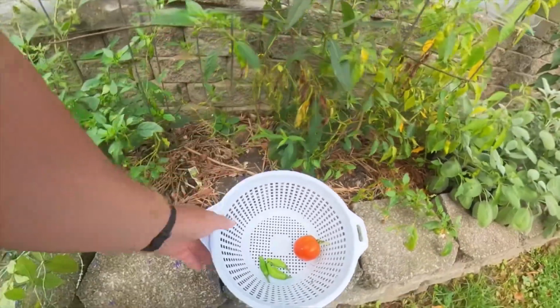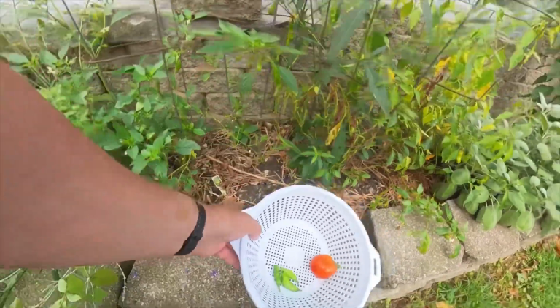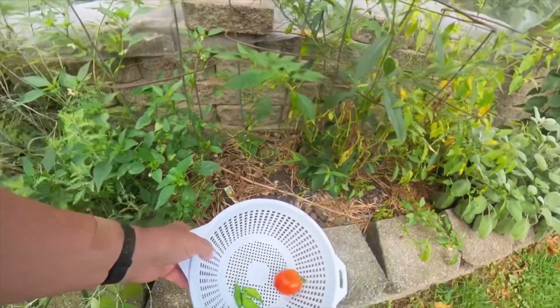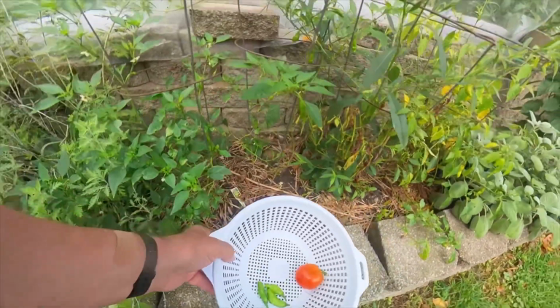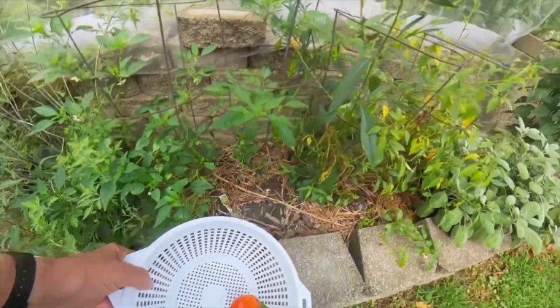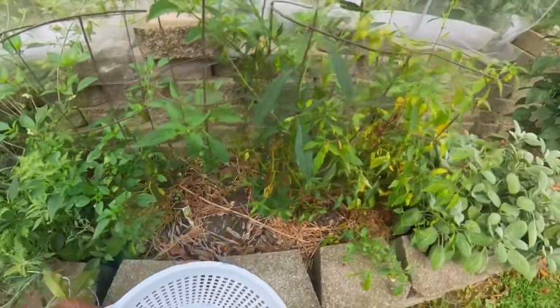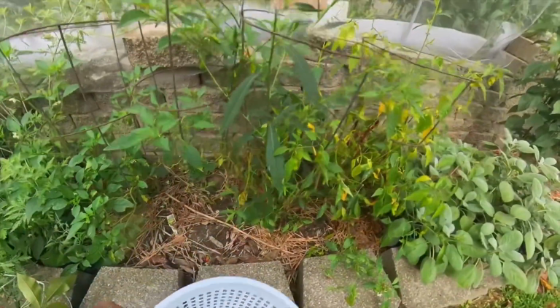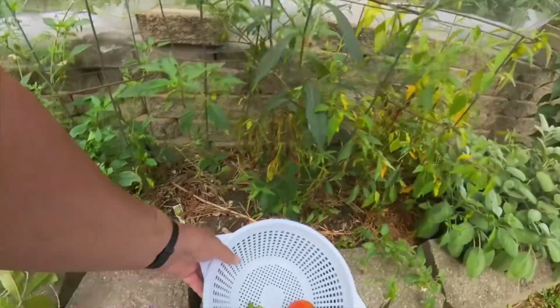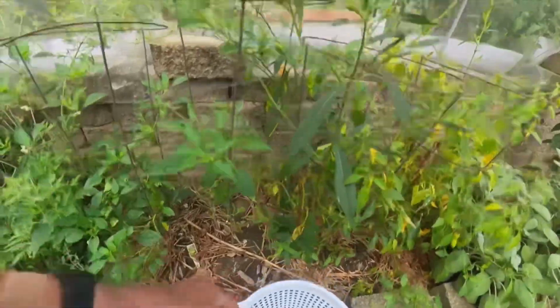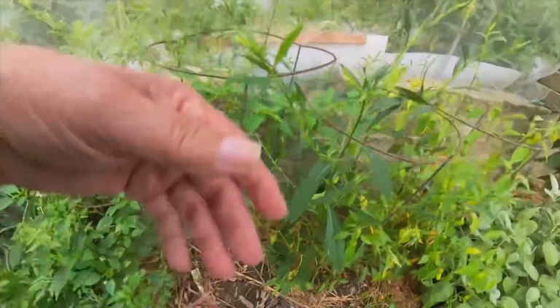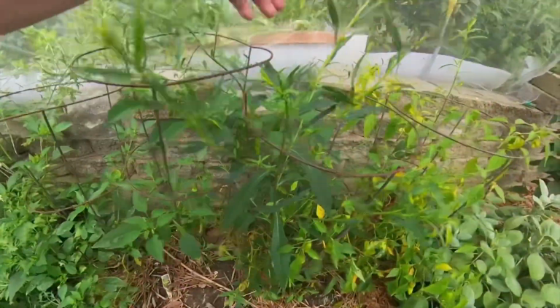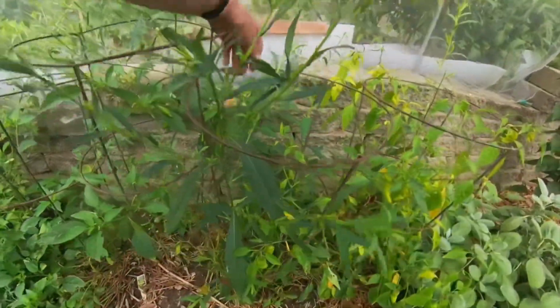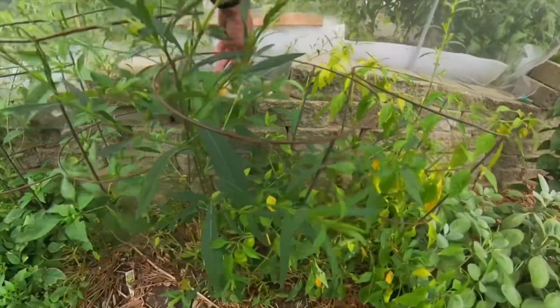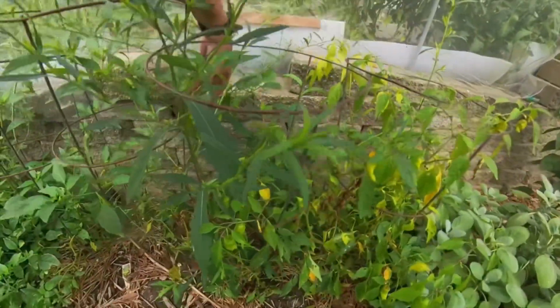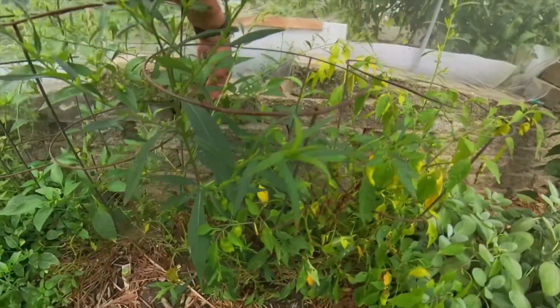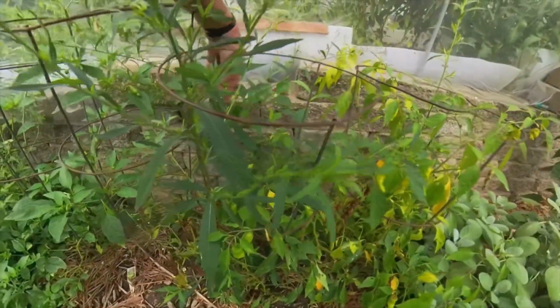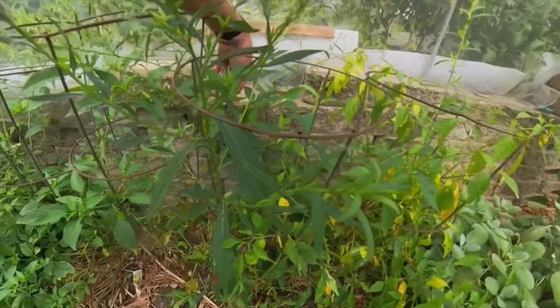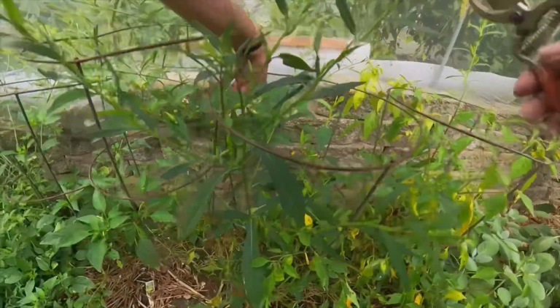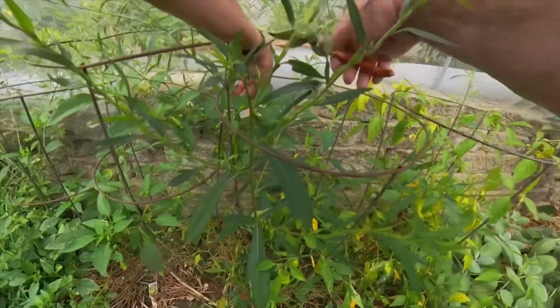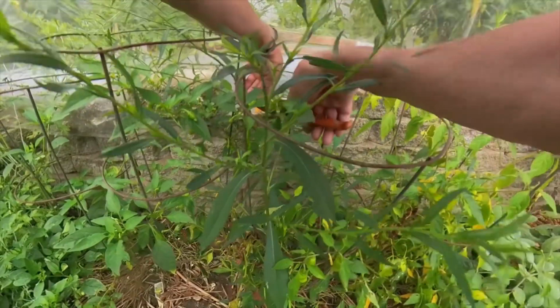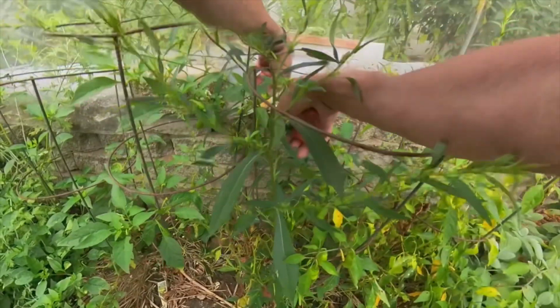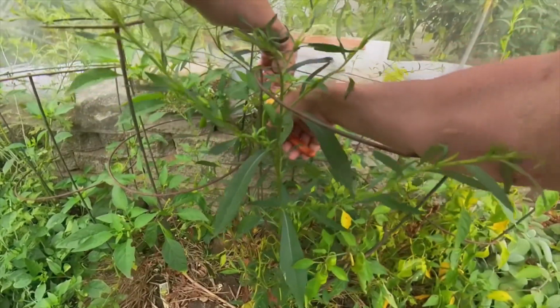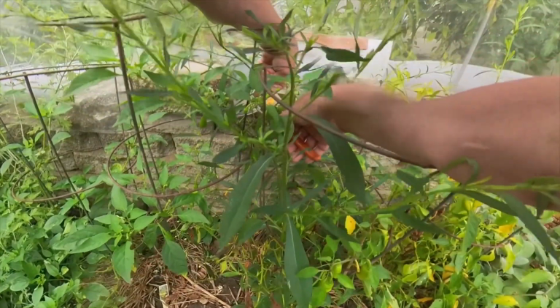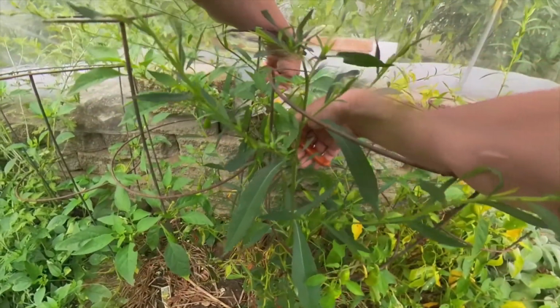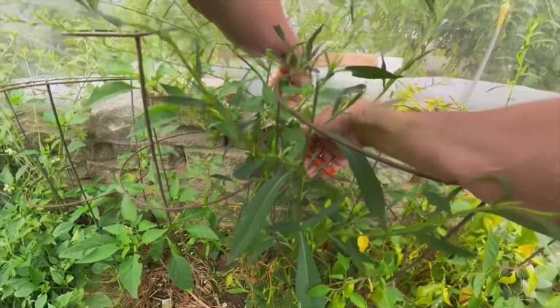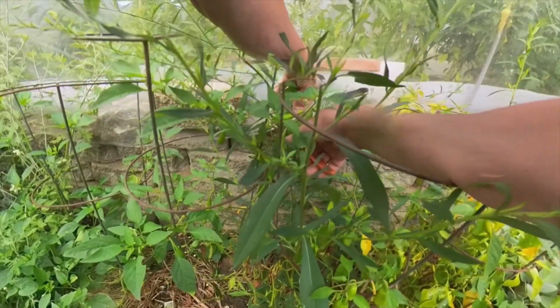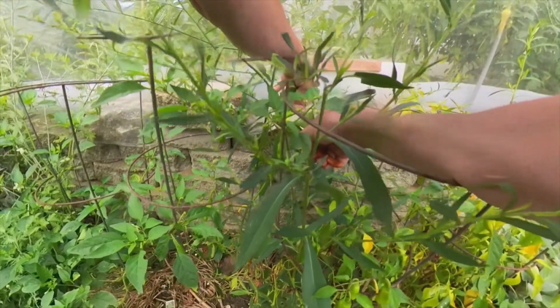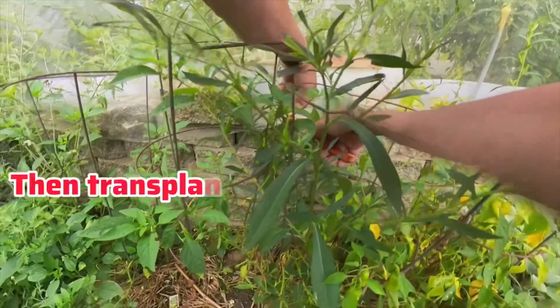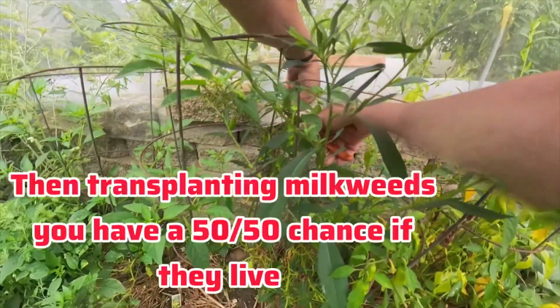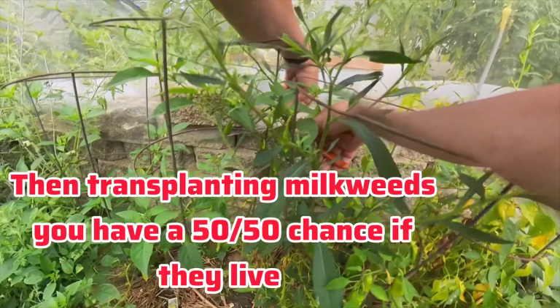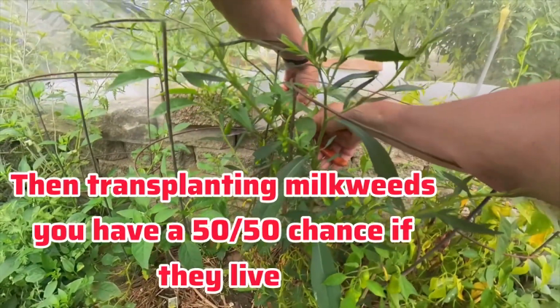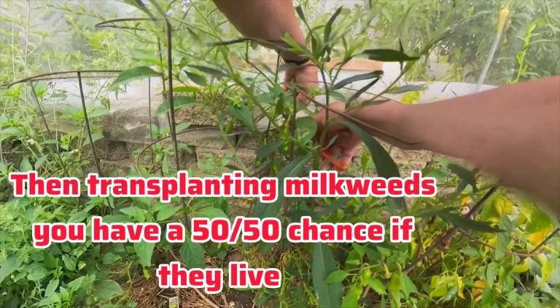I'm gonna try to grow milkweeds two different ways. I'll try inside — they say indoors you've got a 50/50 chance of it growing. But you can also spread them outside in the wintertime, so I'm gonna try both ways.